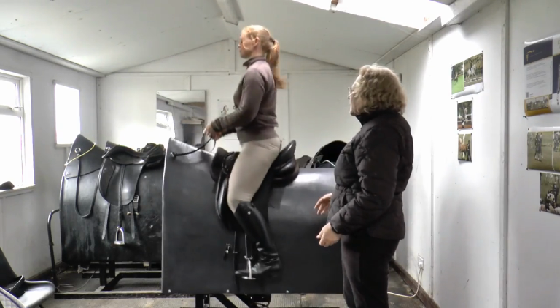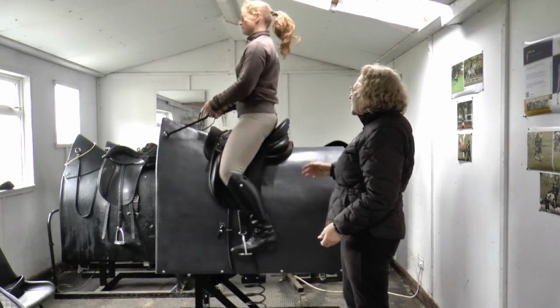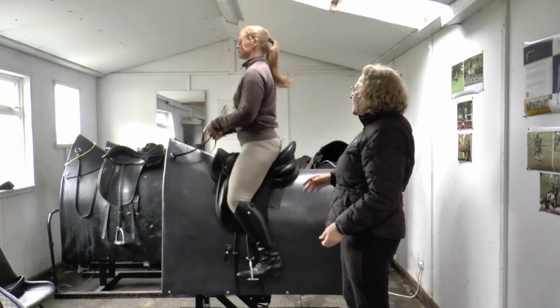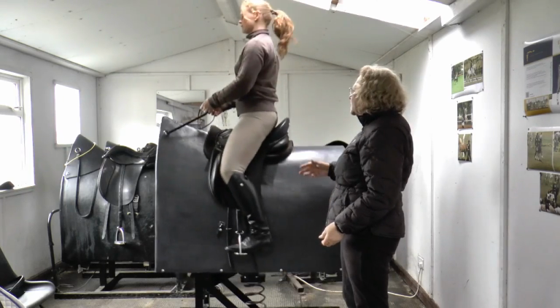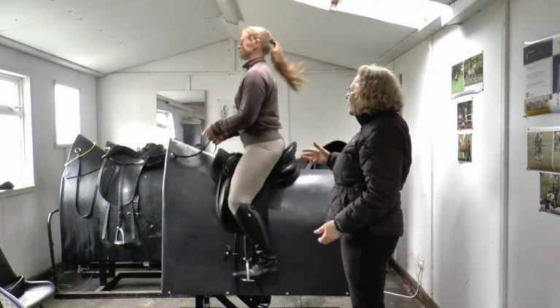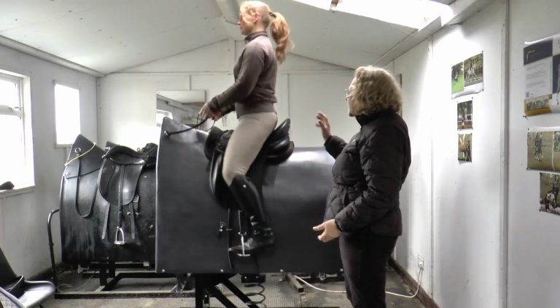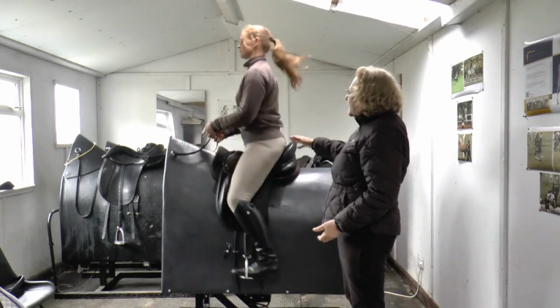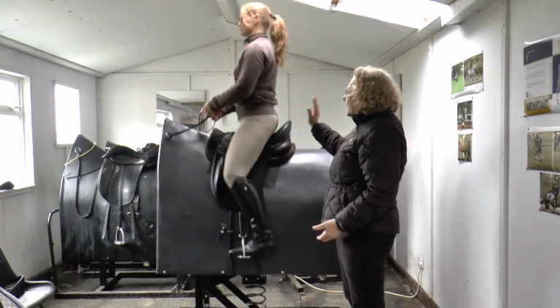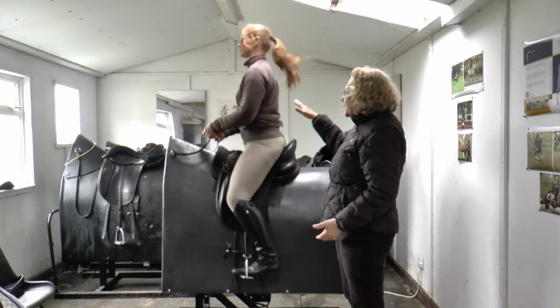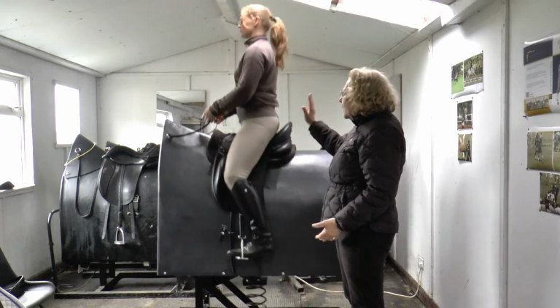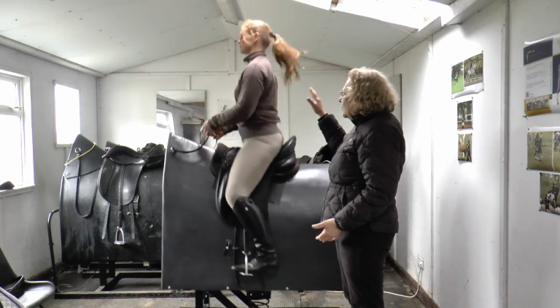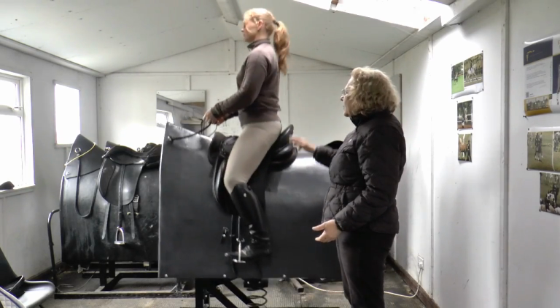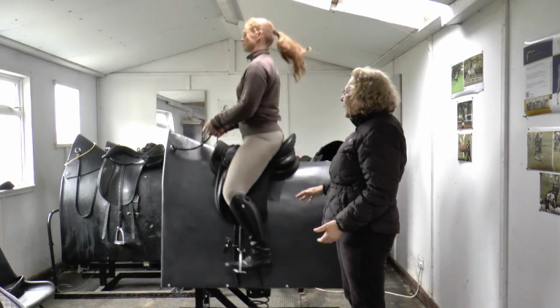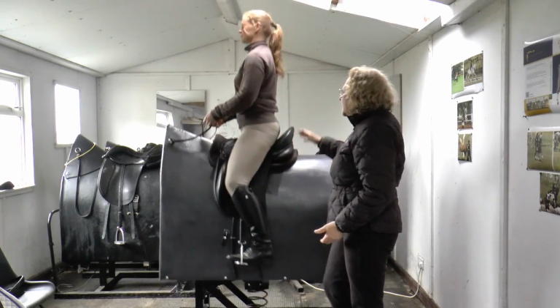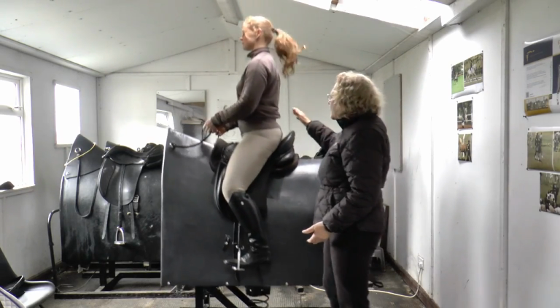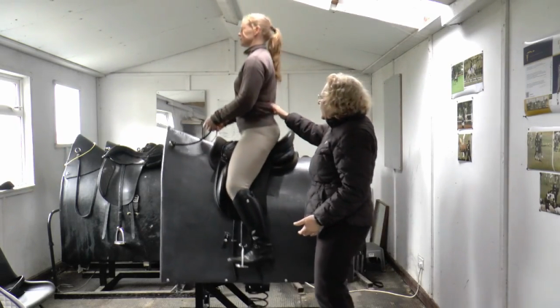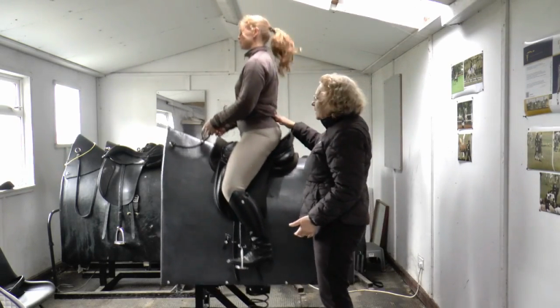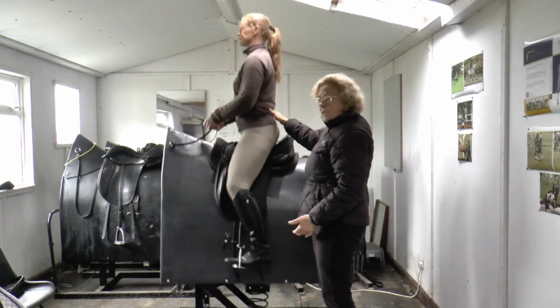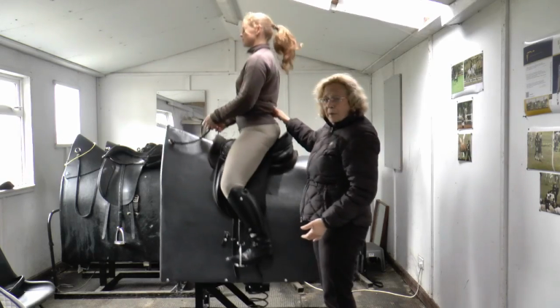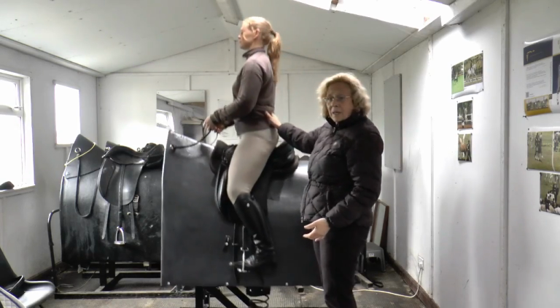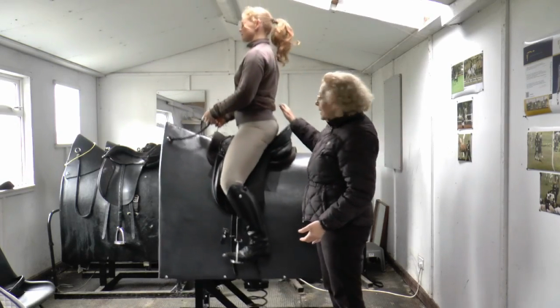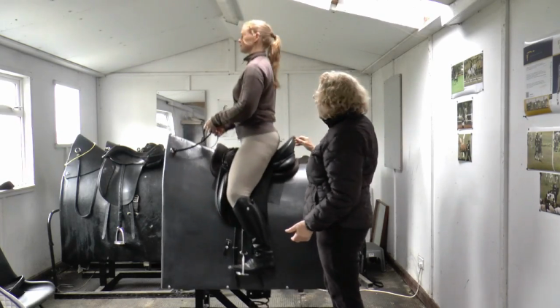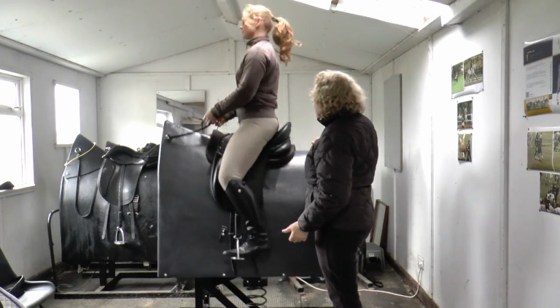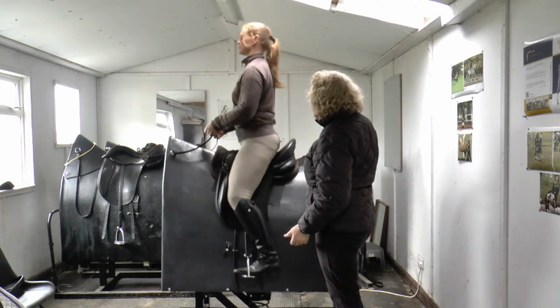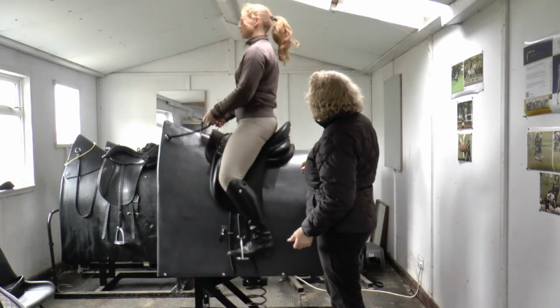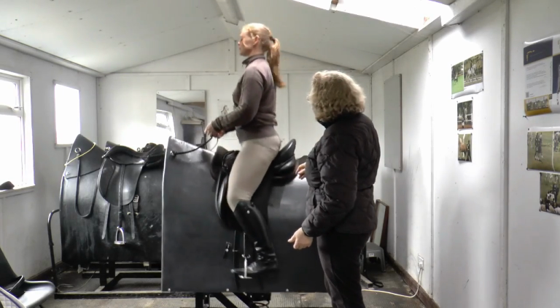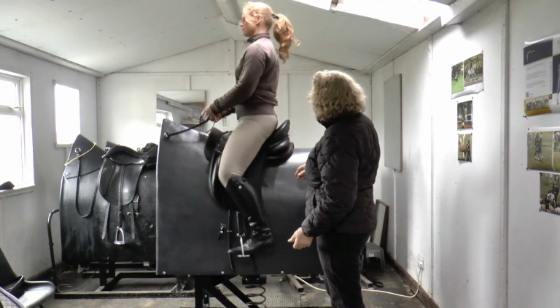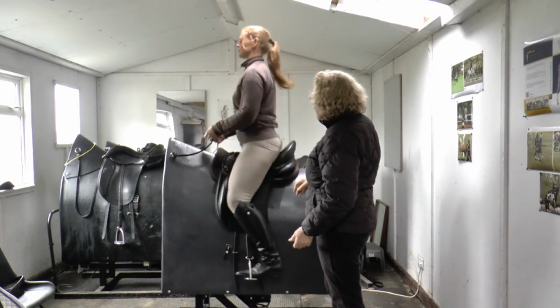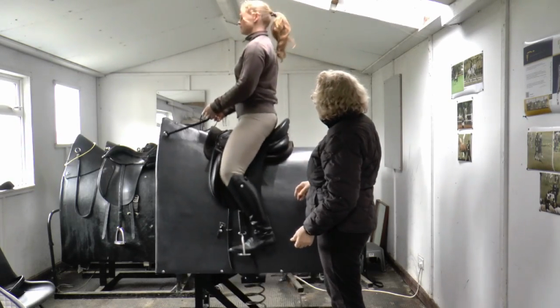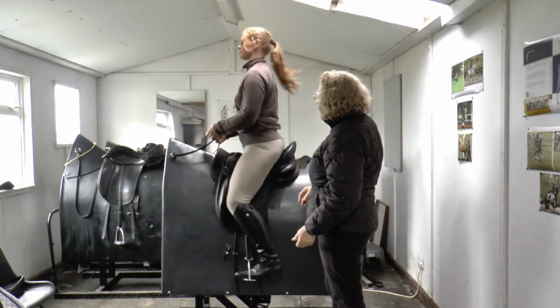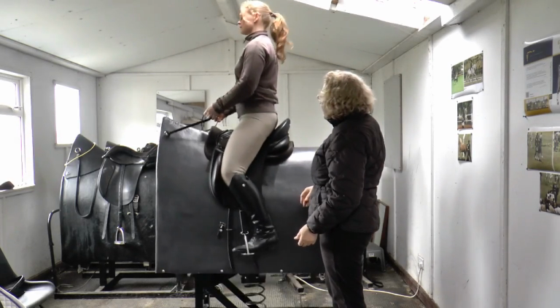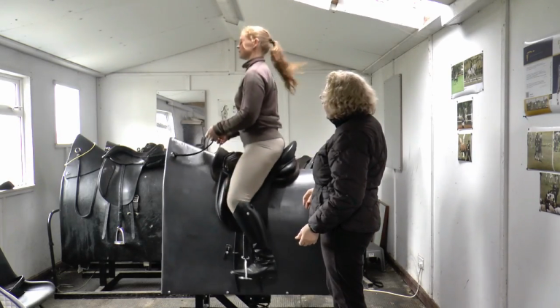It's still quite a soft, springy movement, but it's really making her use her back and her seat to be able to do that.